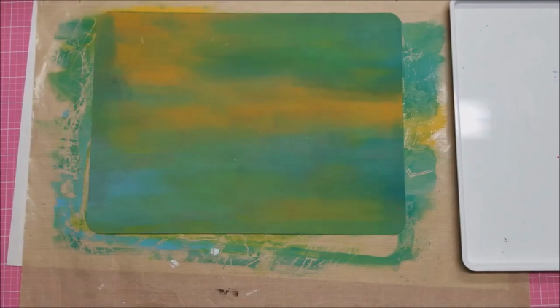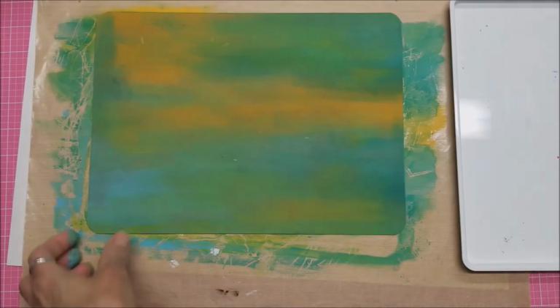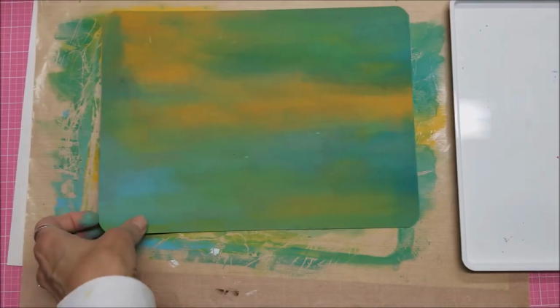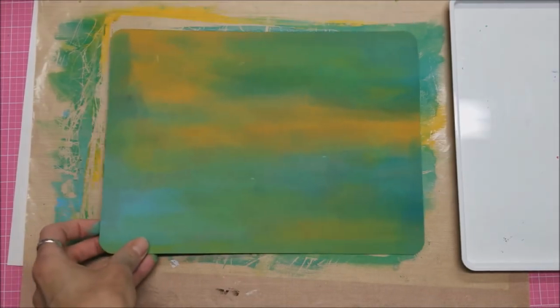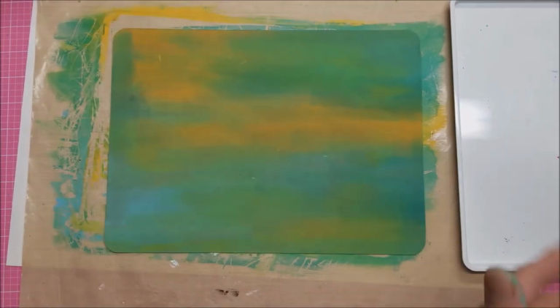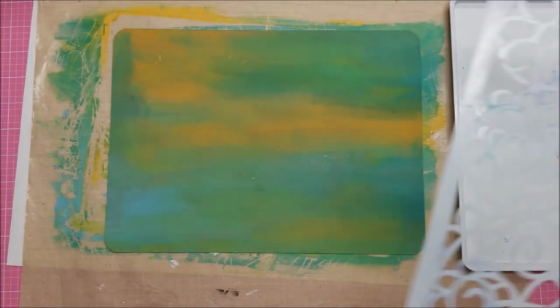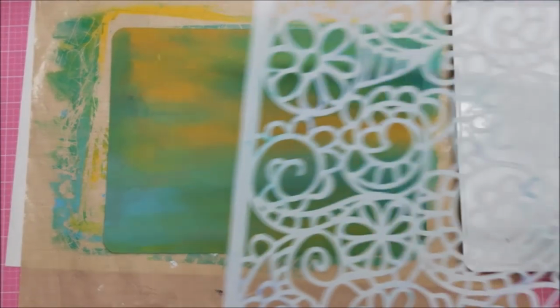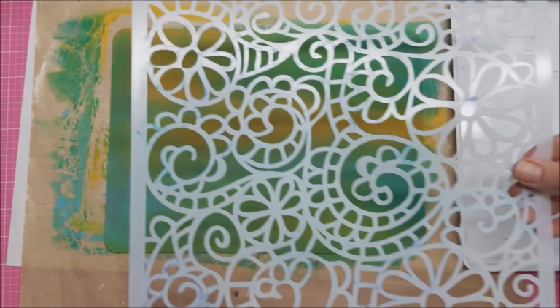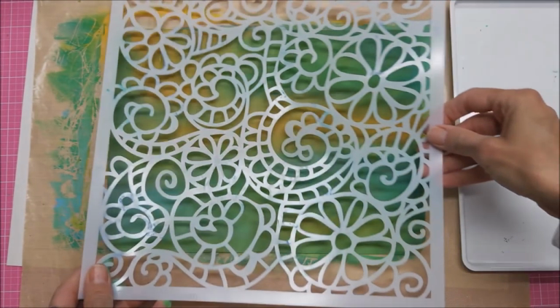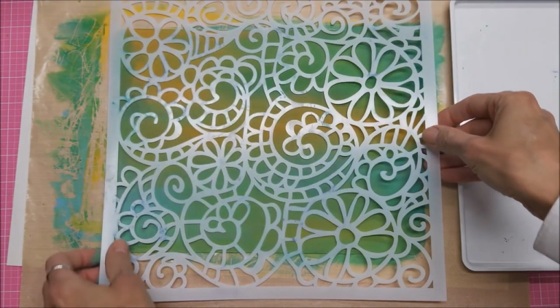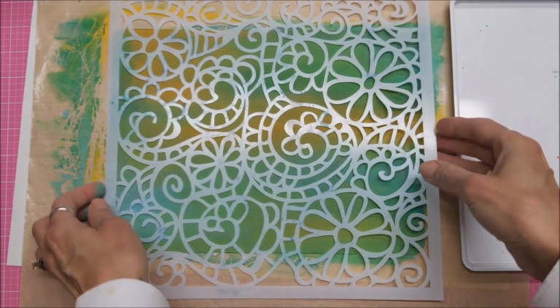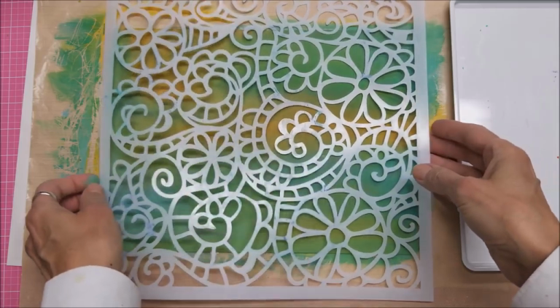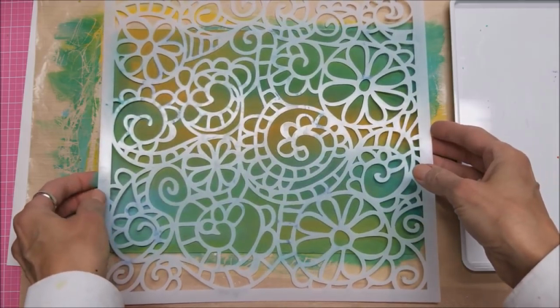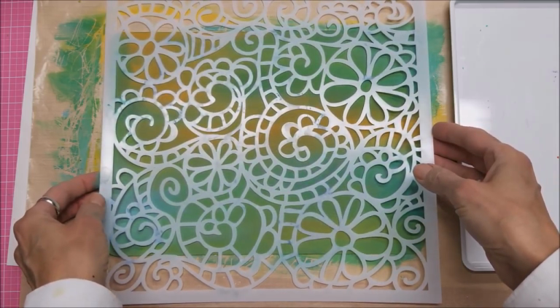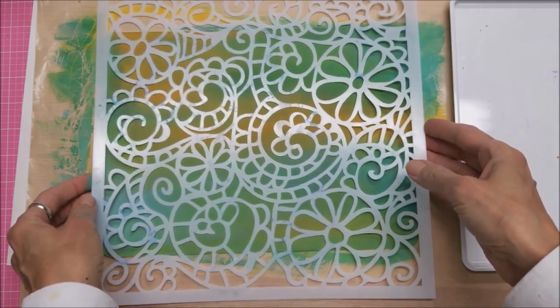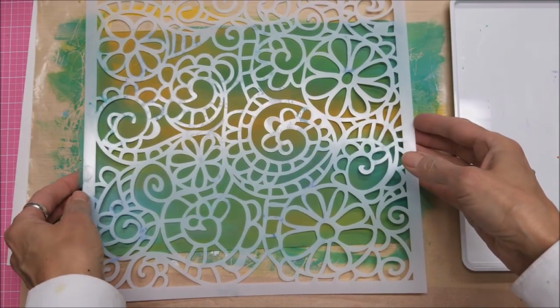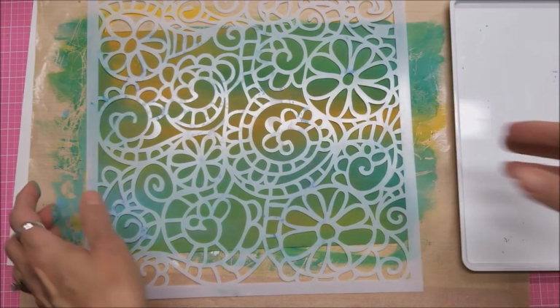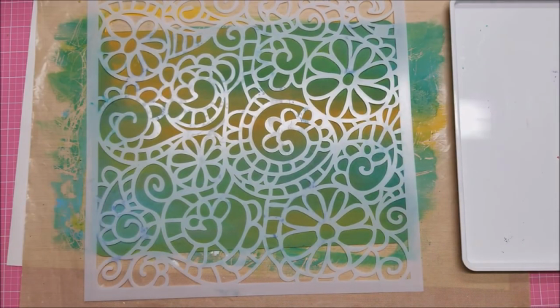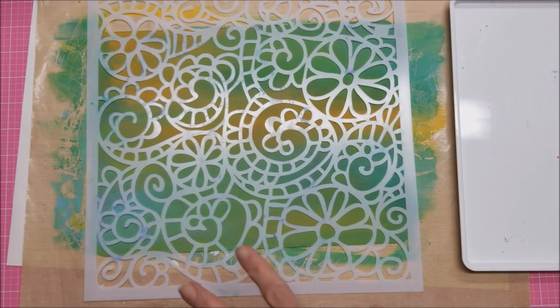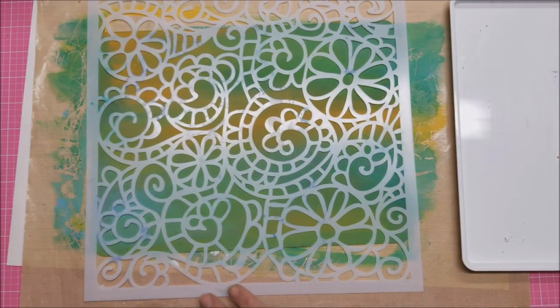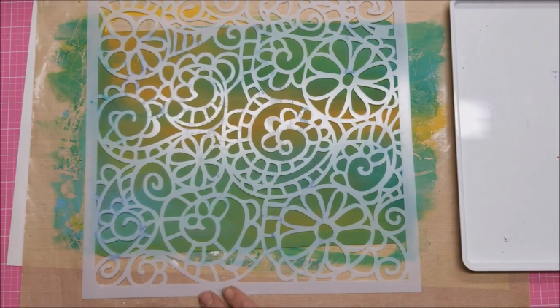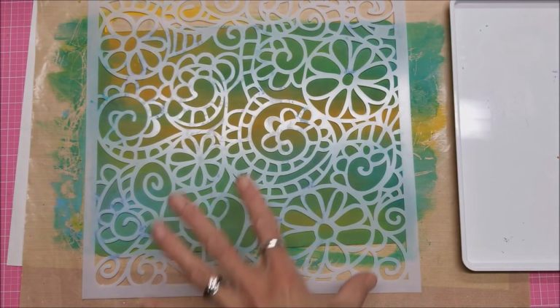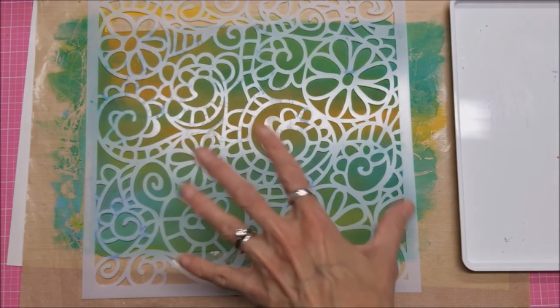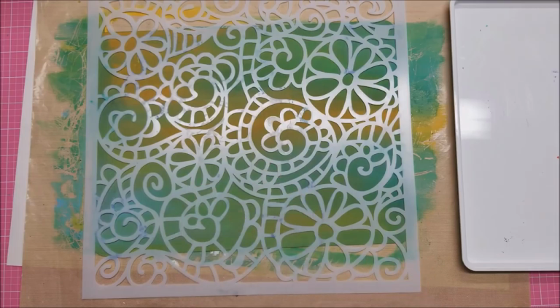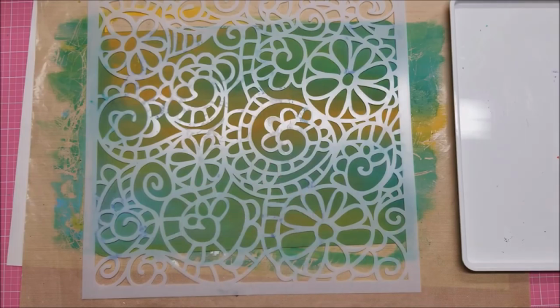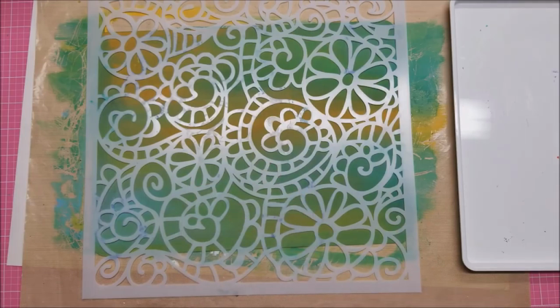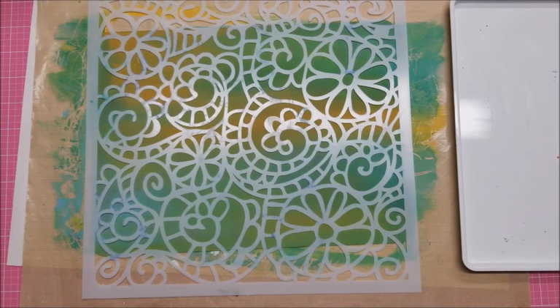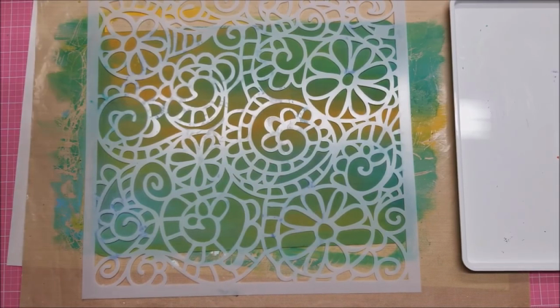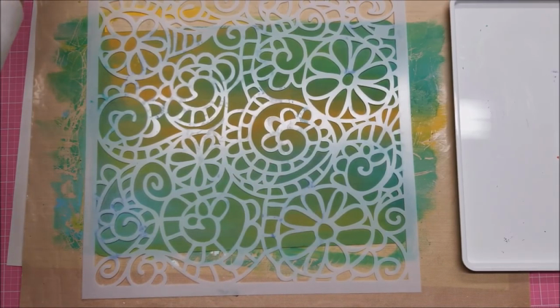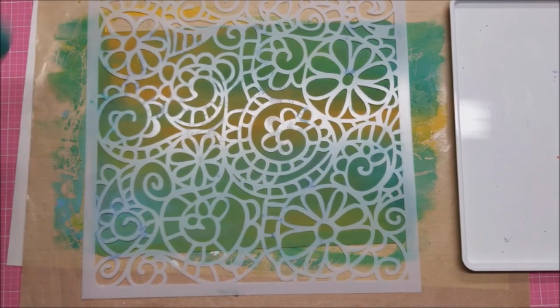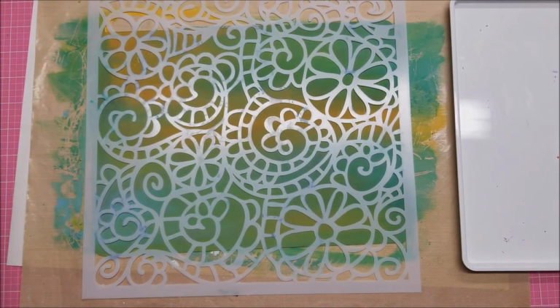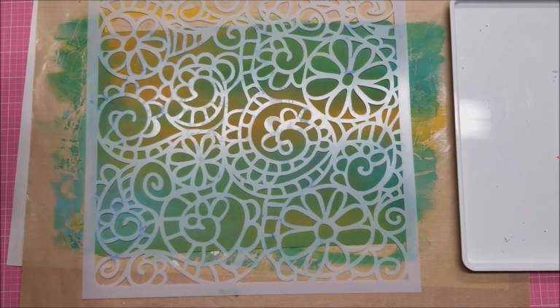Now what I want to do is take a large stencil, cover that up, and stencil over it with two or three colors that are still in the same color scheme. So let's get some colors out here.